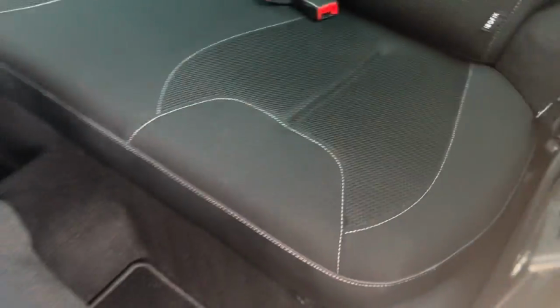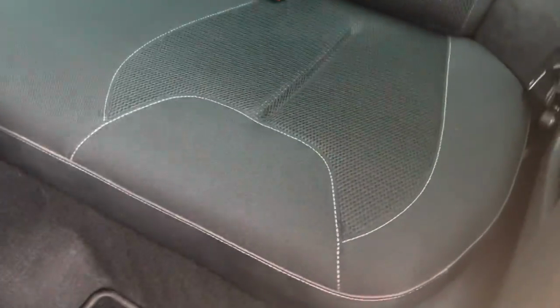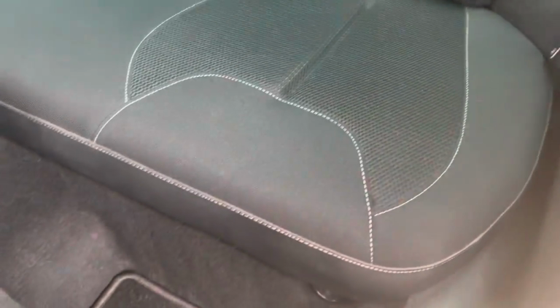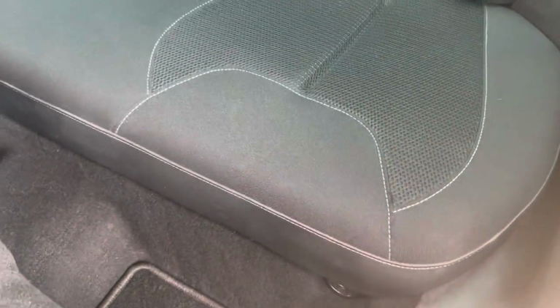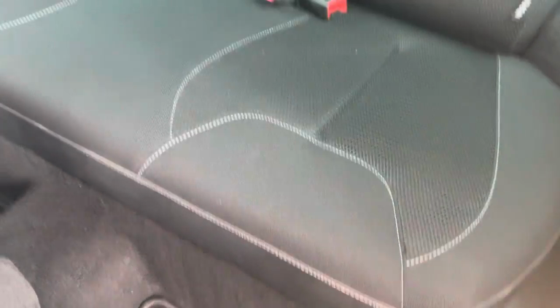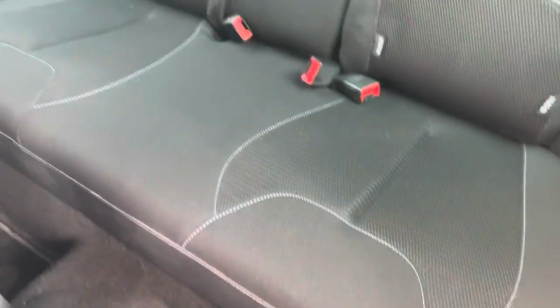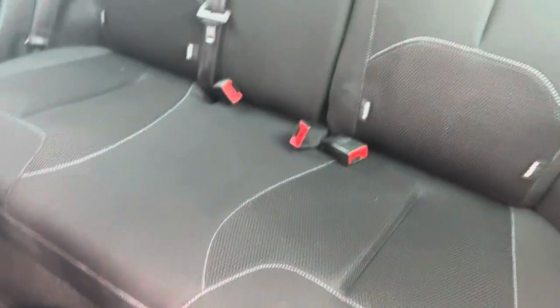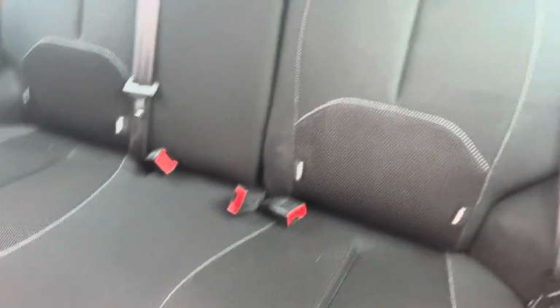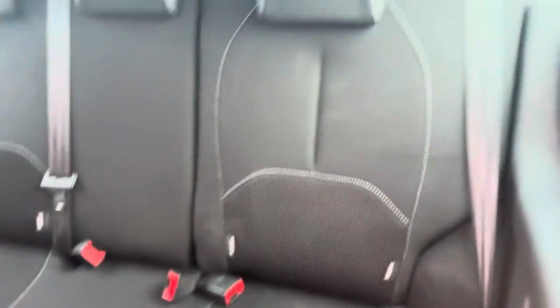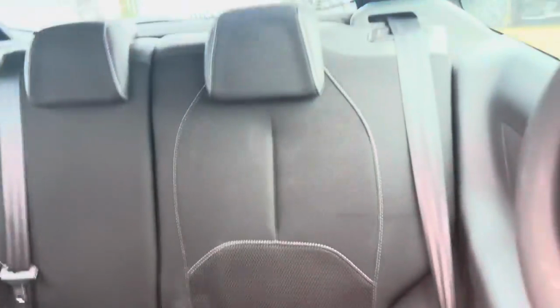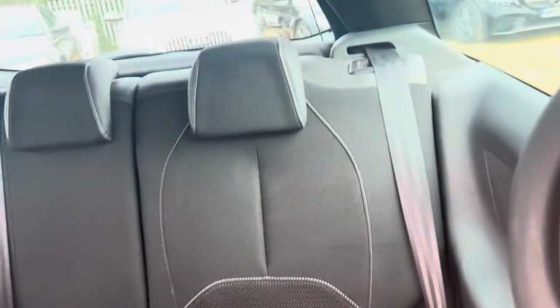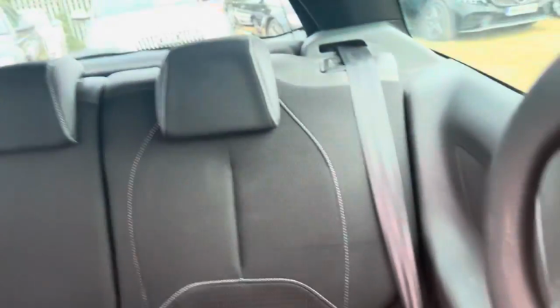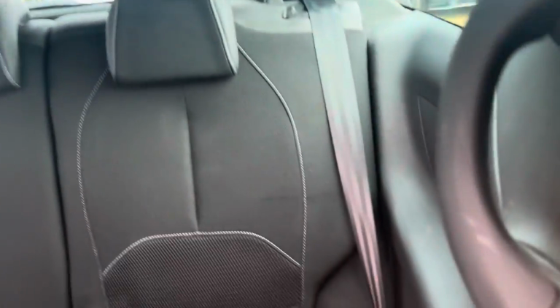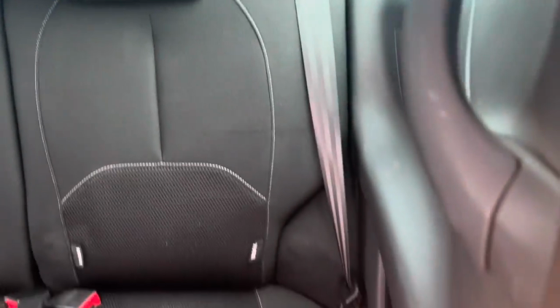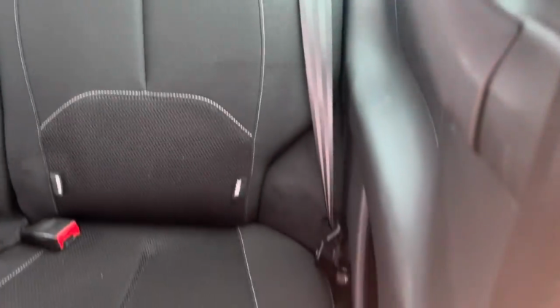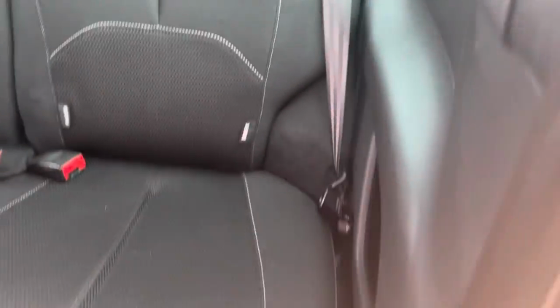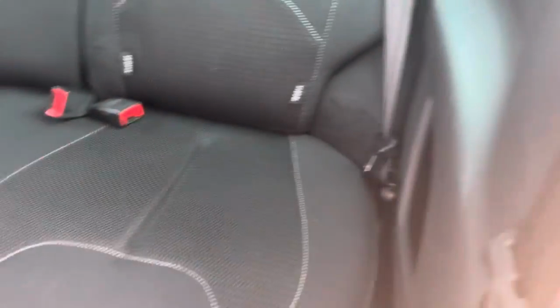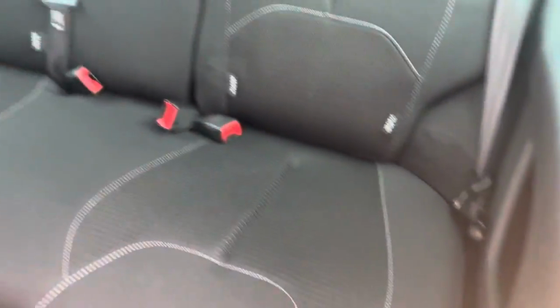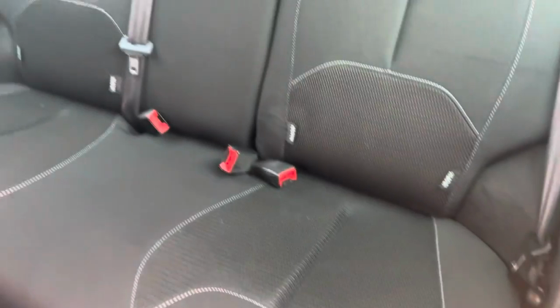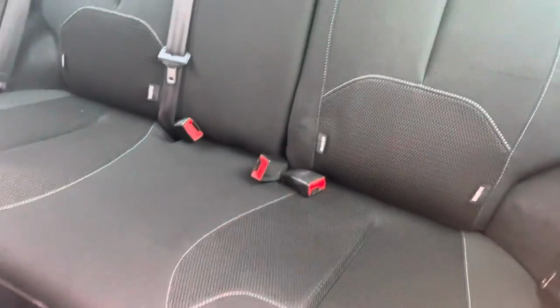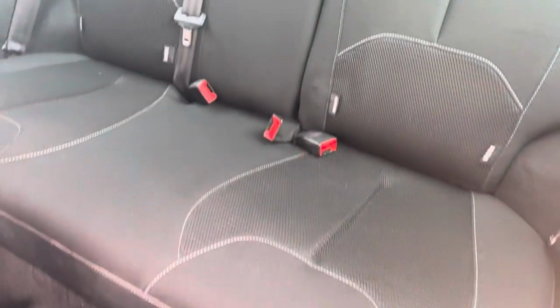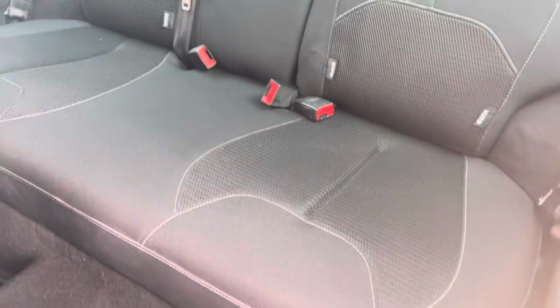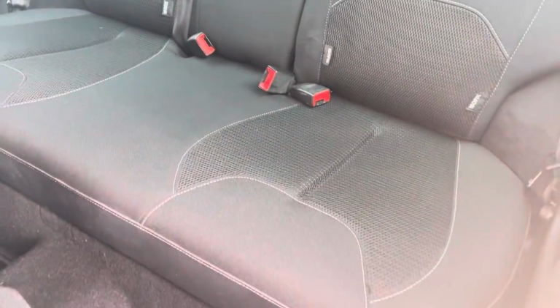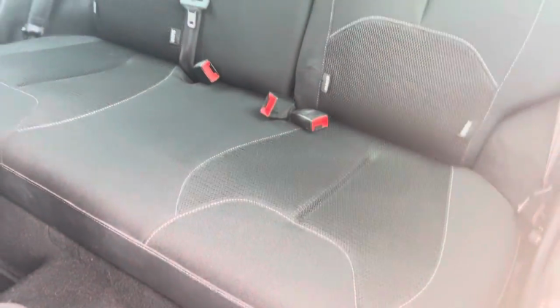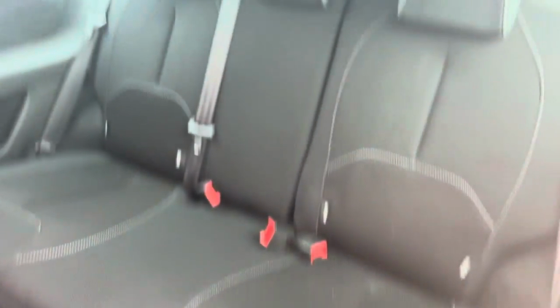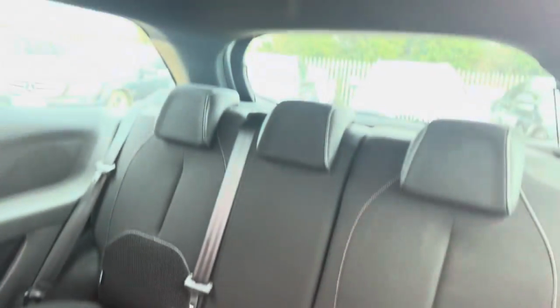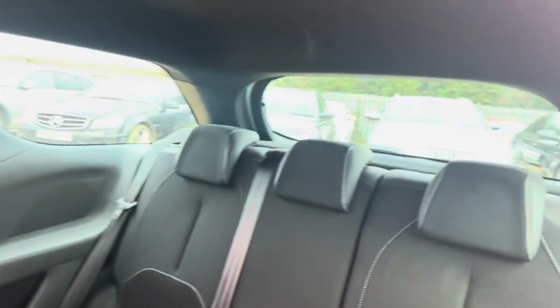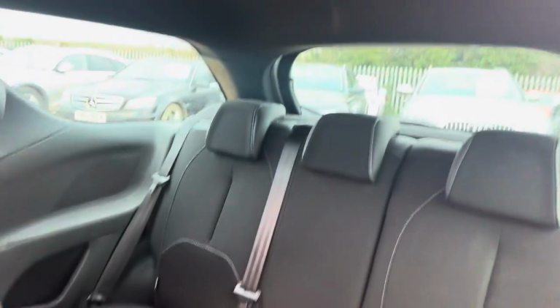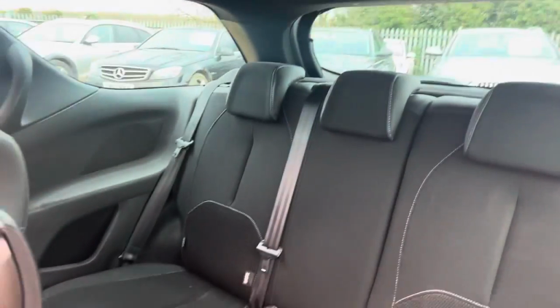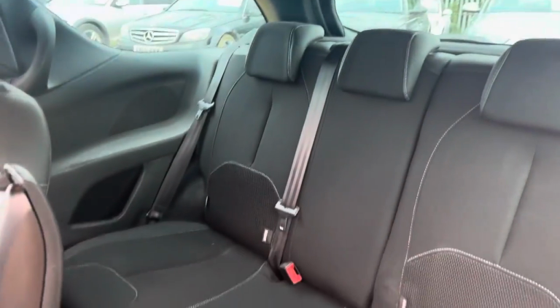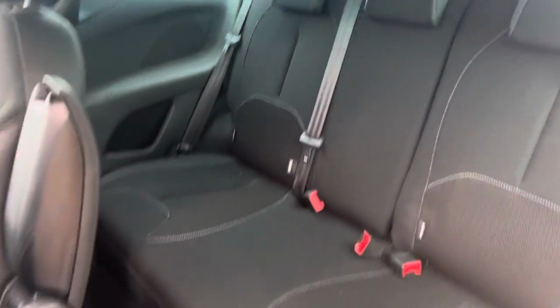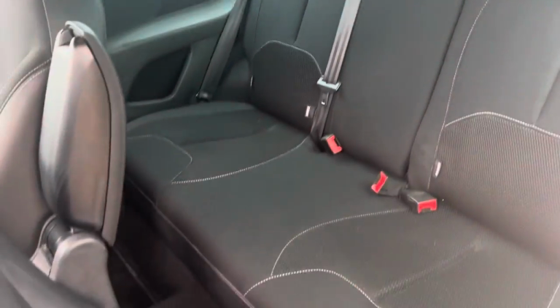In the rear, there's plenty of legroom. The seats are all clean and tidy.